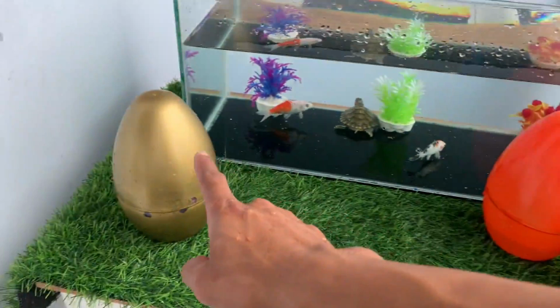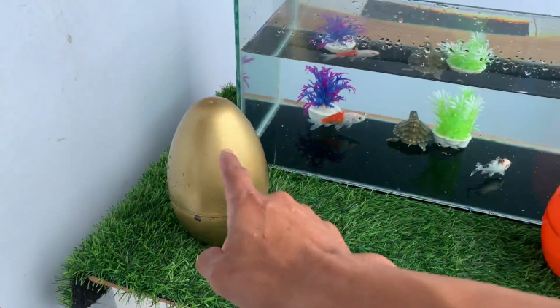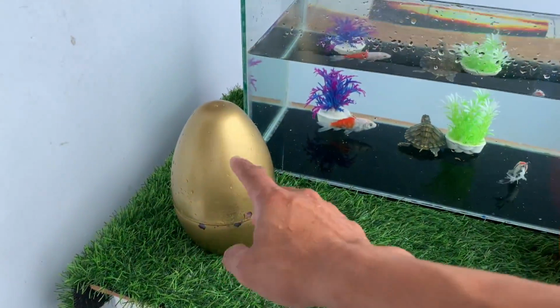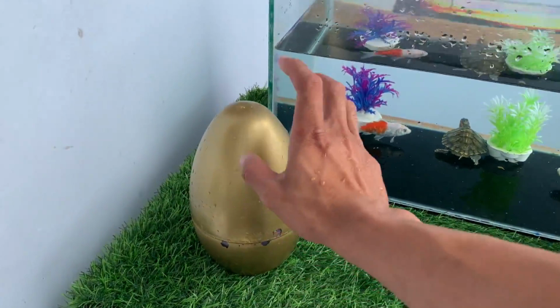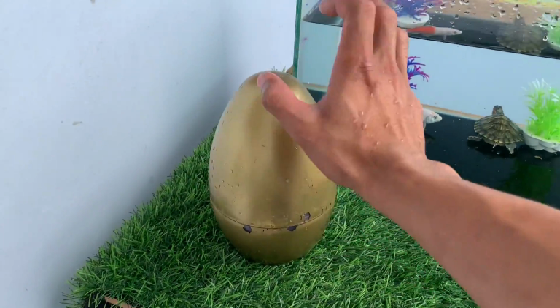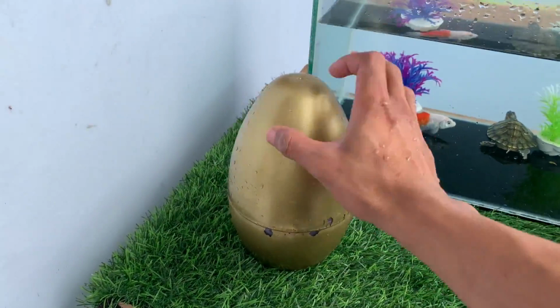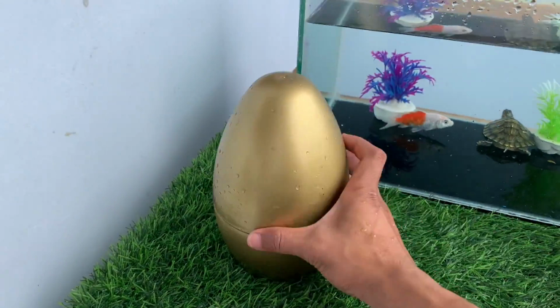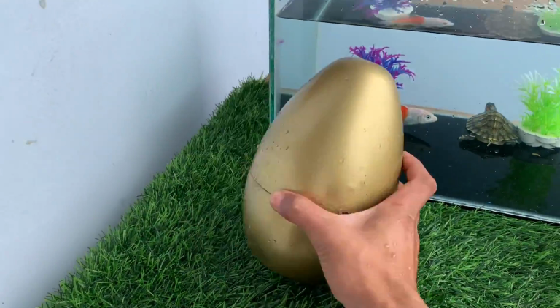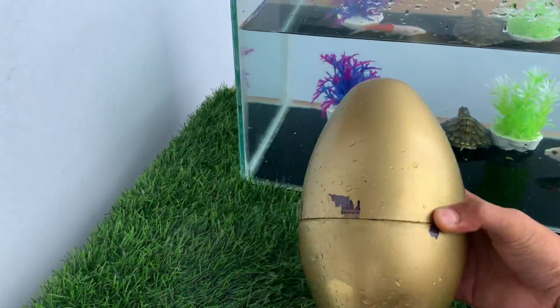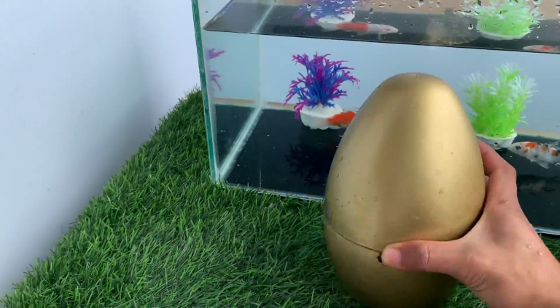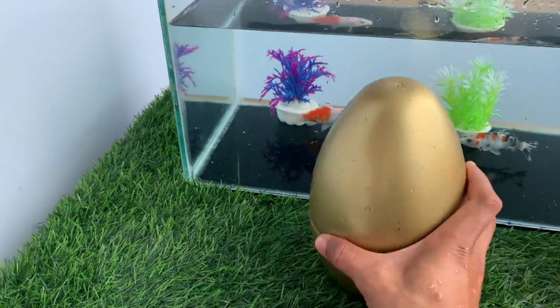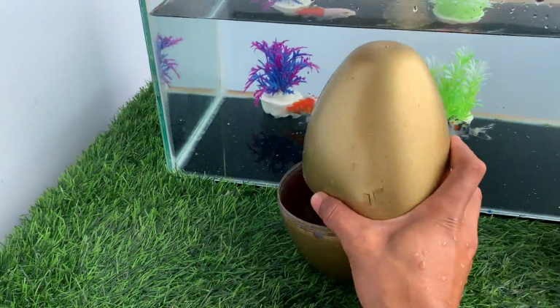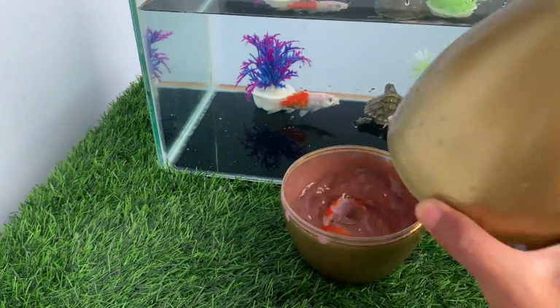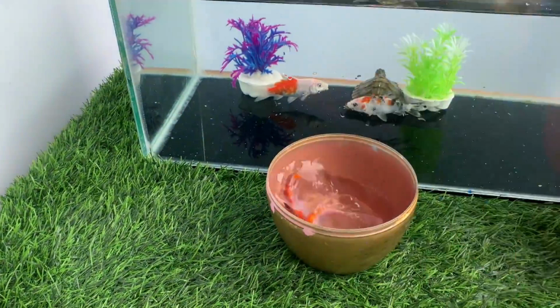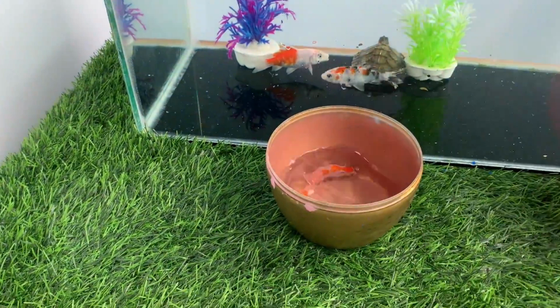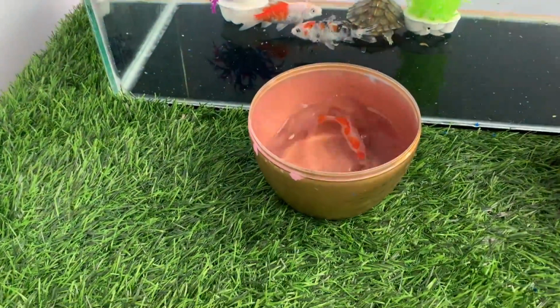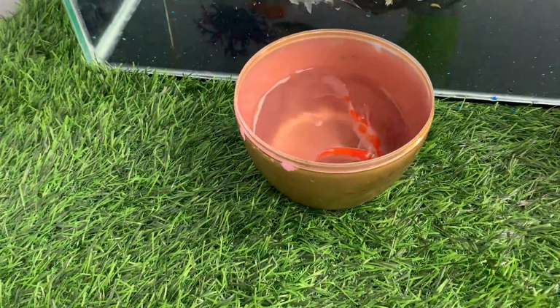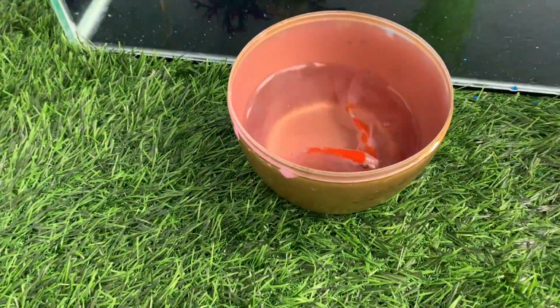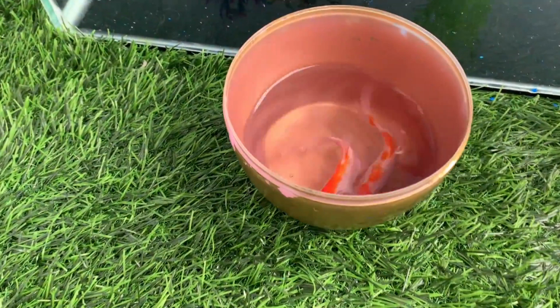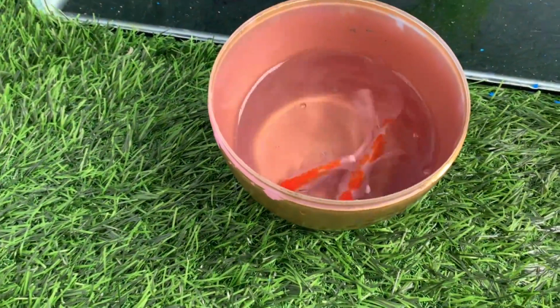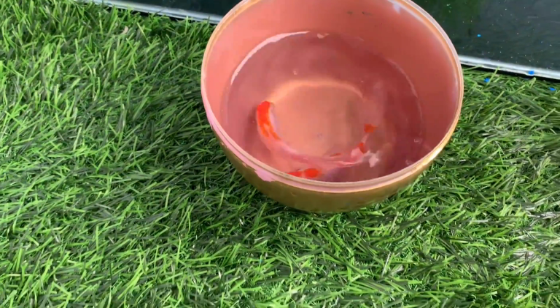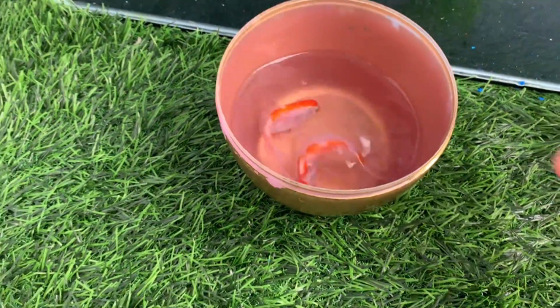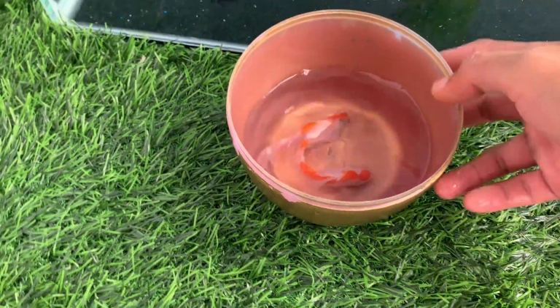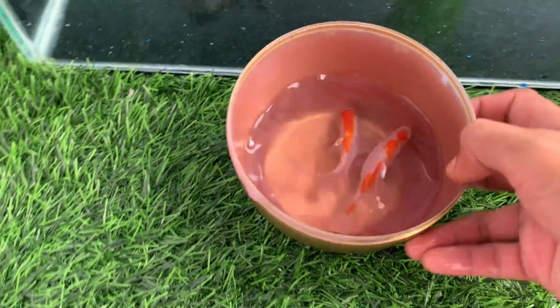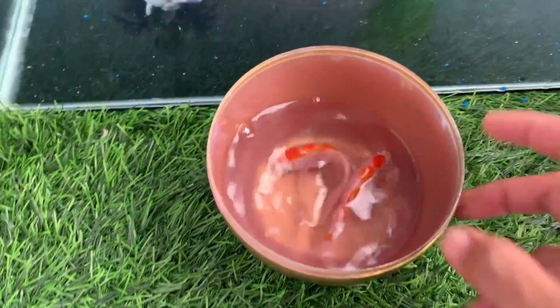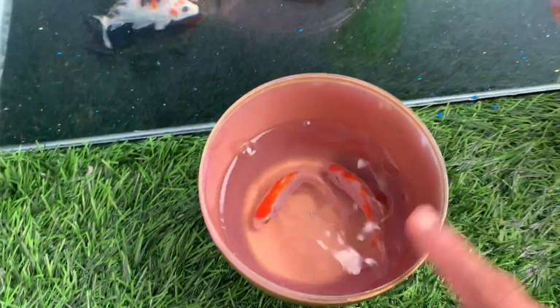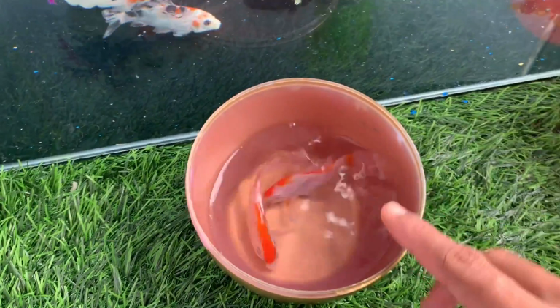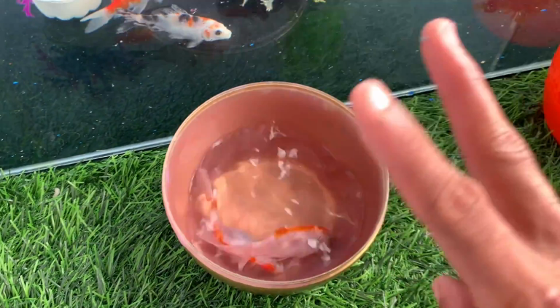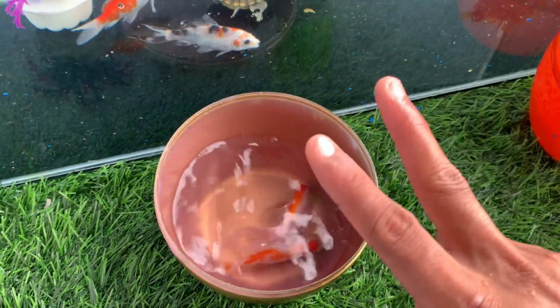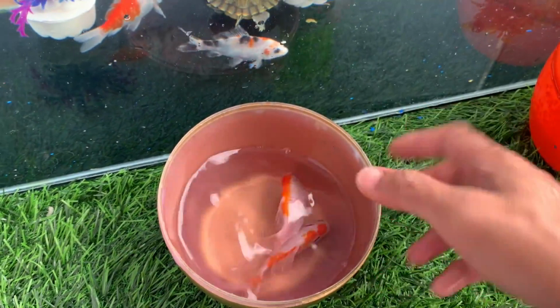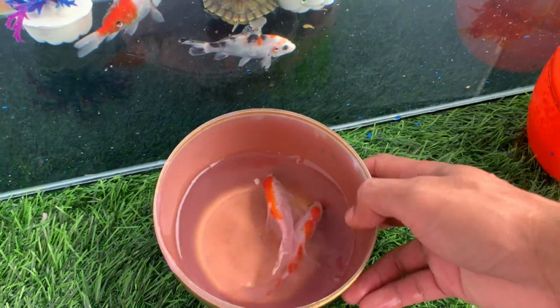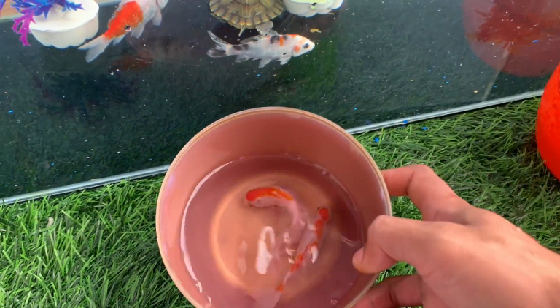Golden egg. Look at this, these are two ornamental fish.